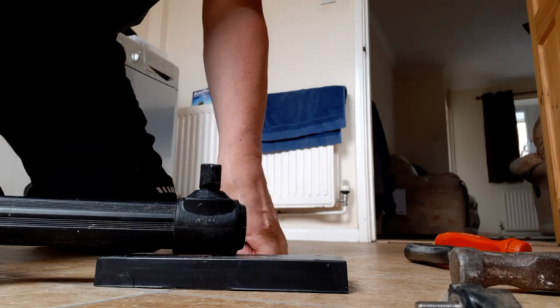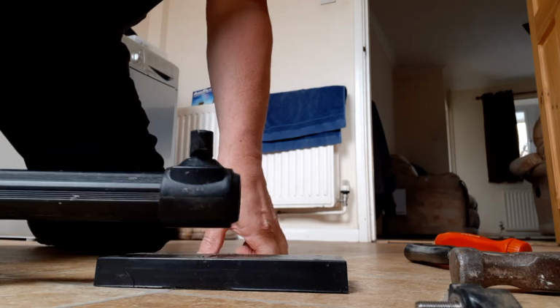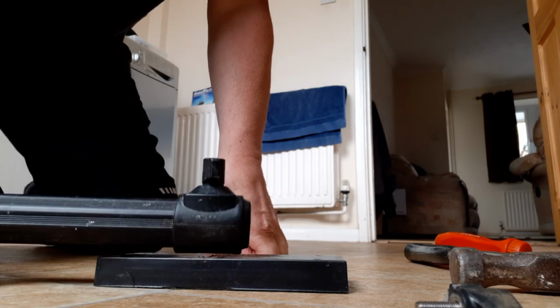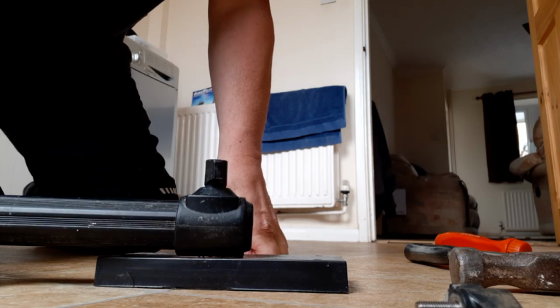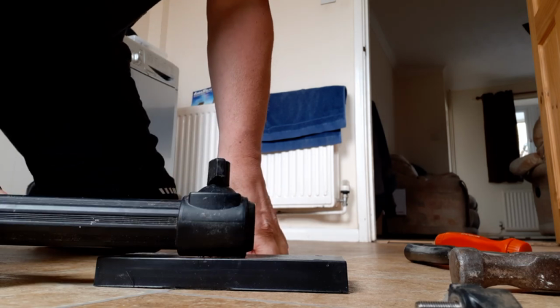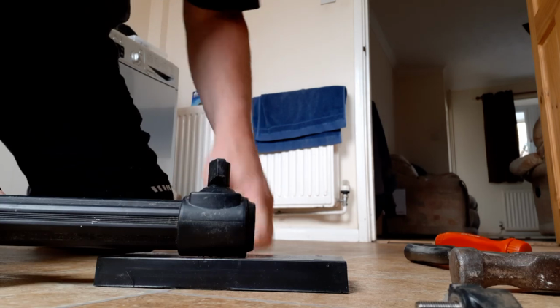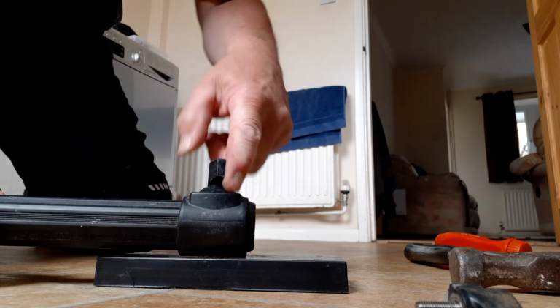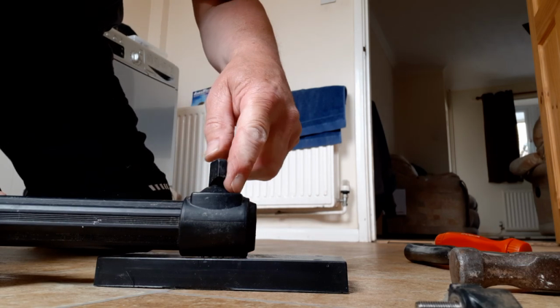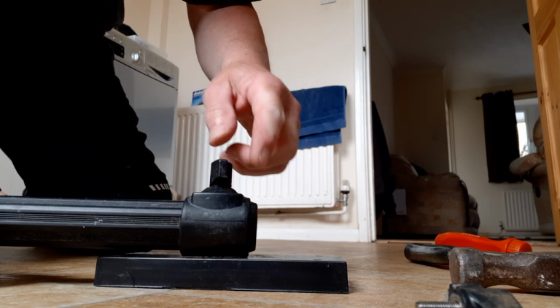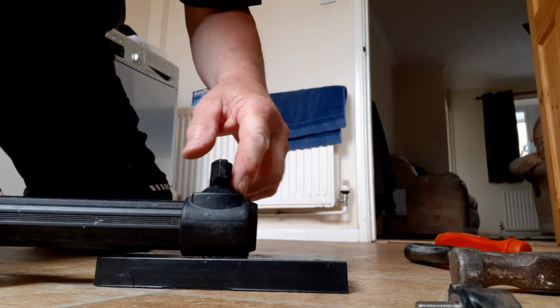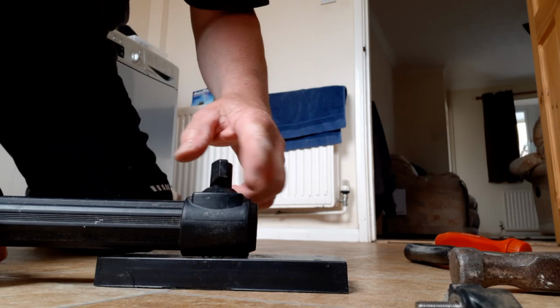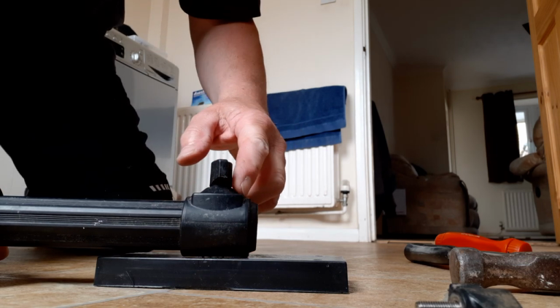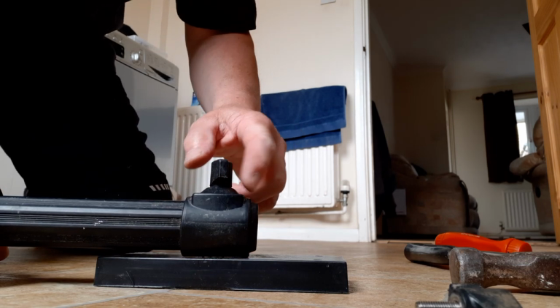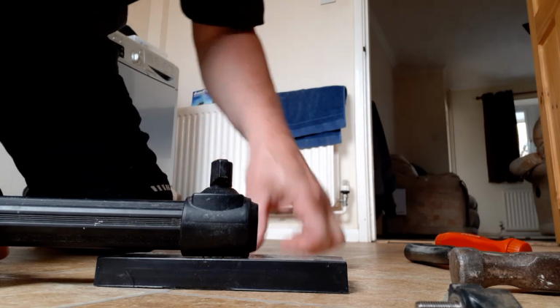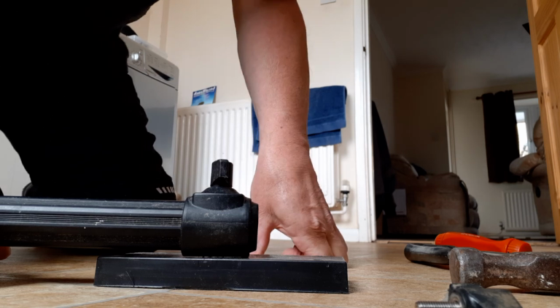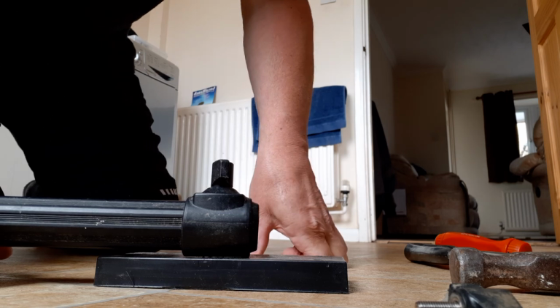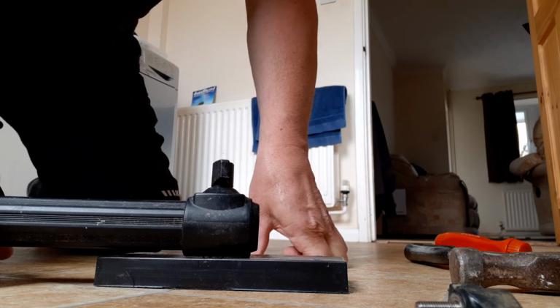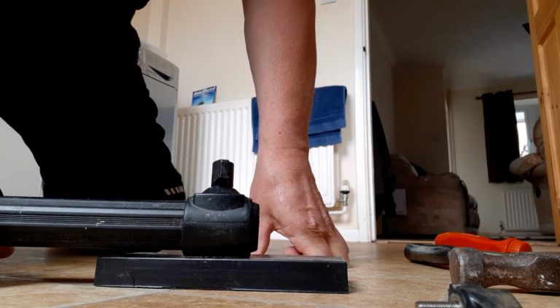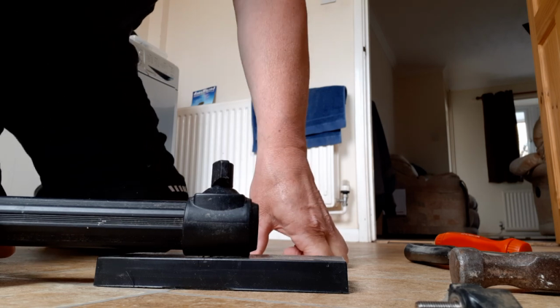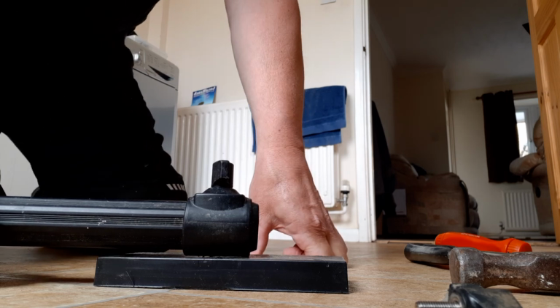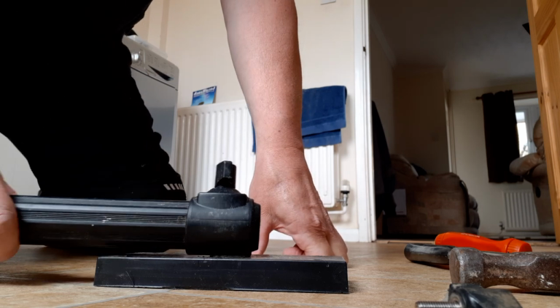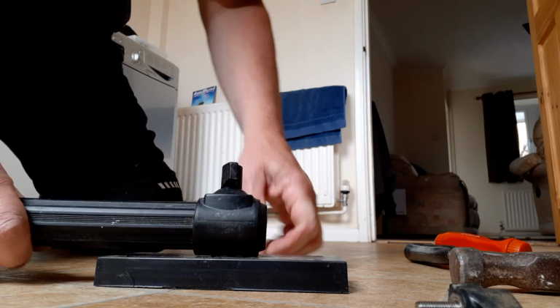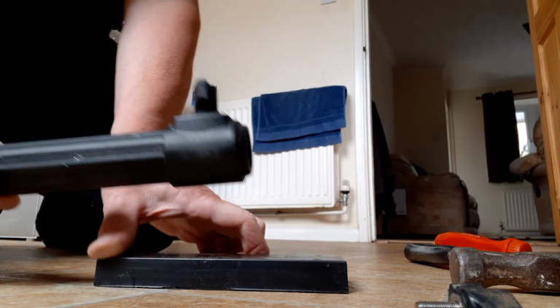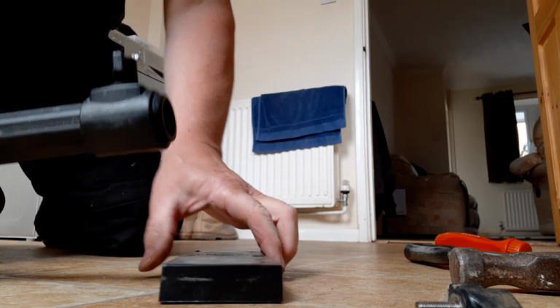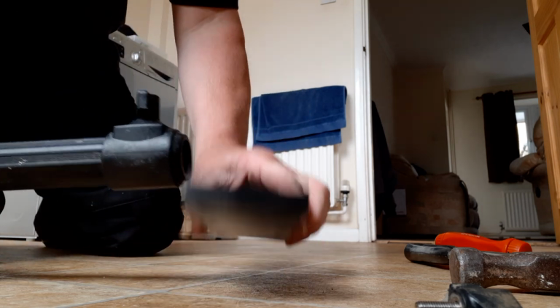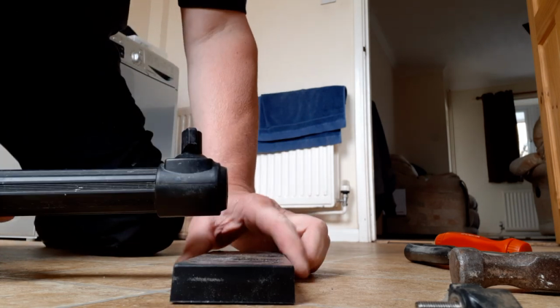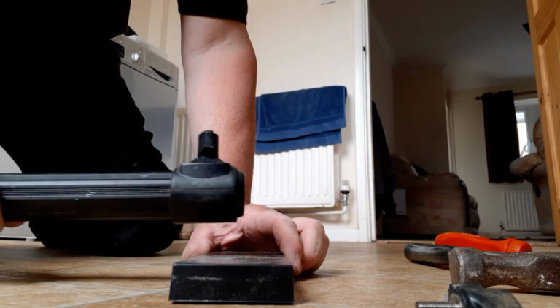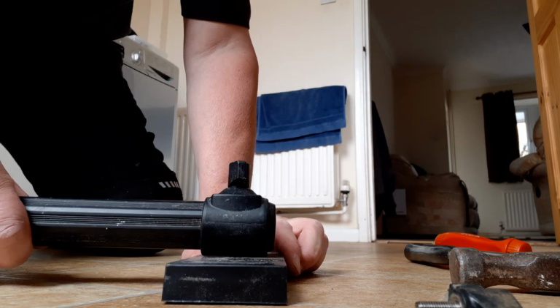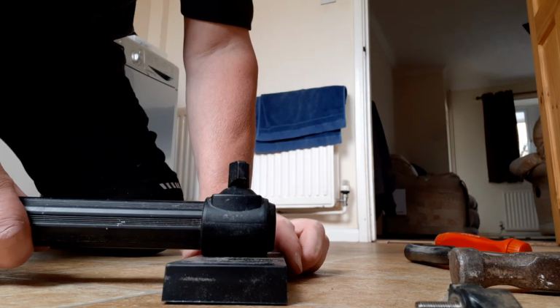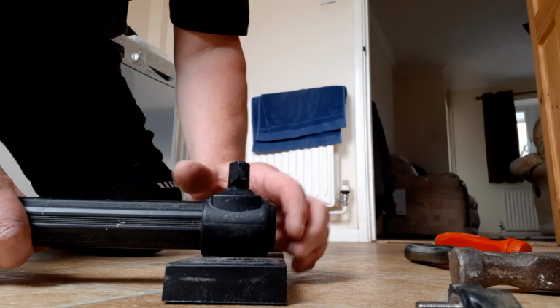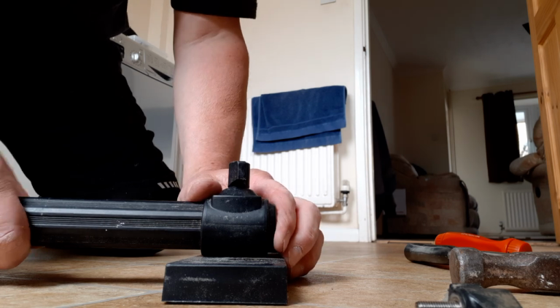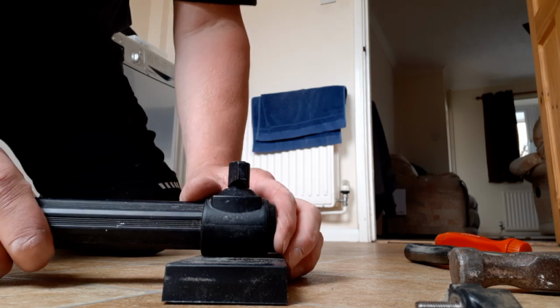Just a little video to show you how to remove the collar piece off the top of a Reeve D36 open leg system. Pretty simple — get a block of wood, something hard to lean on.